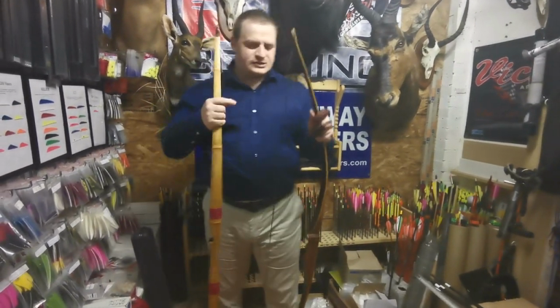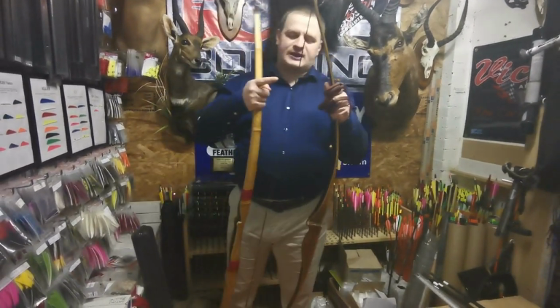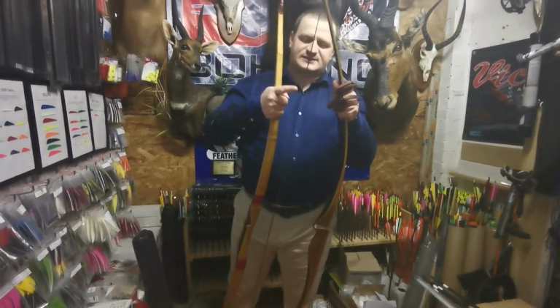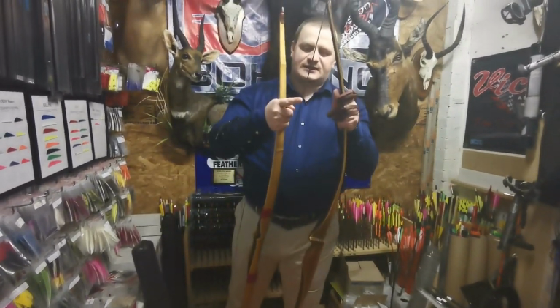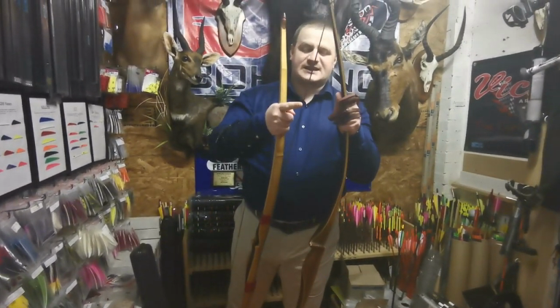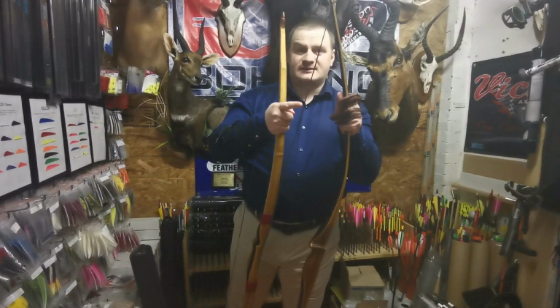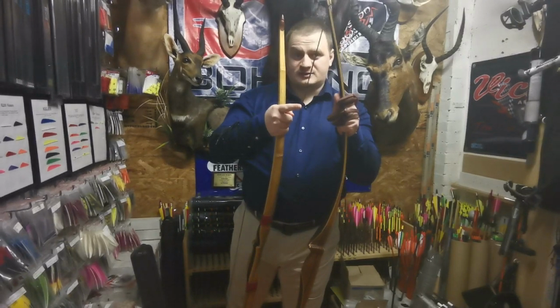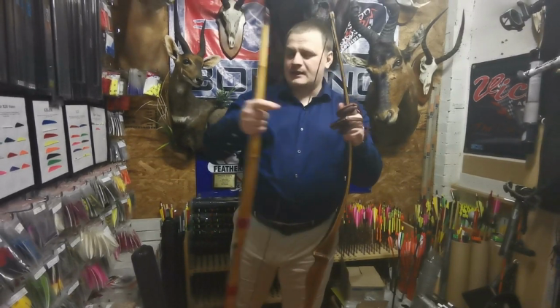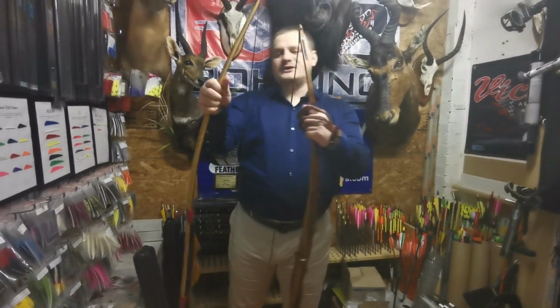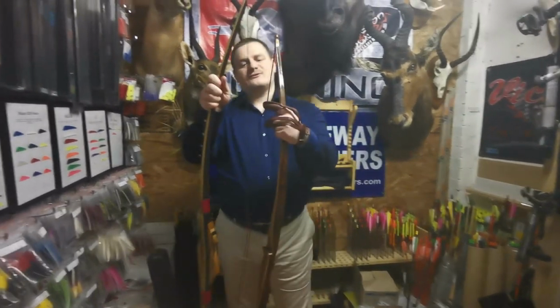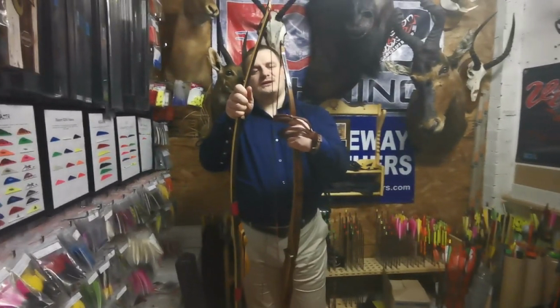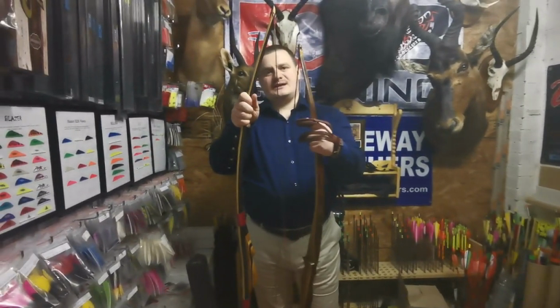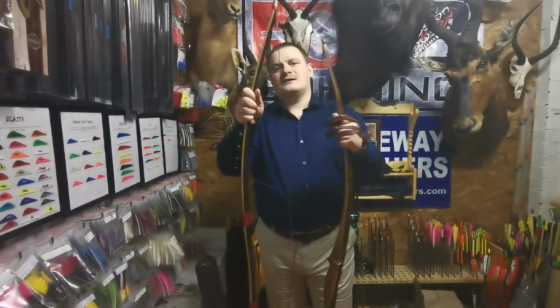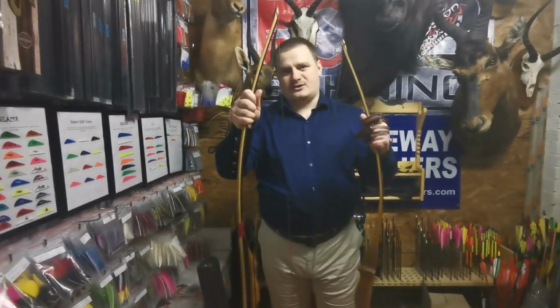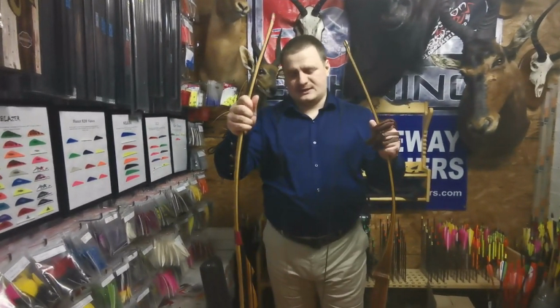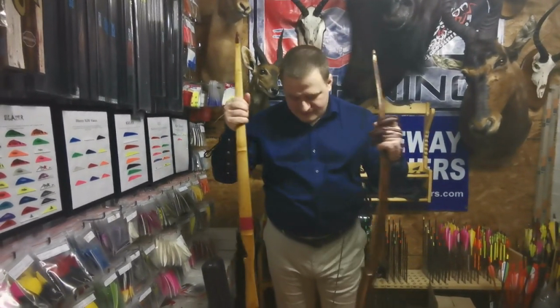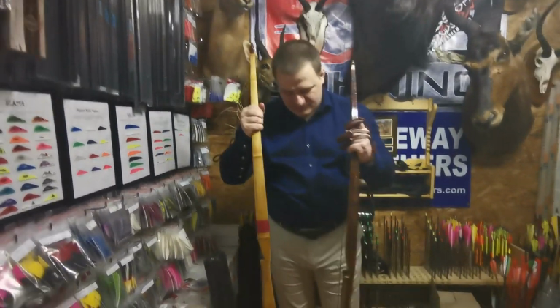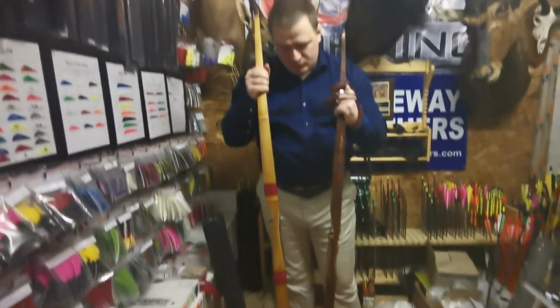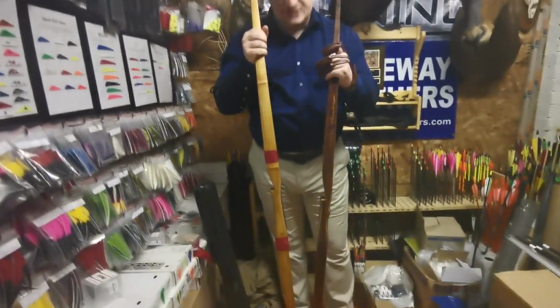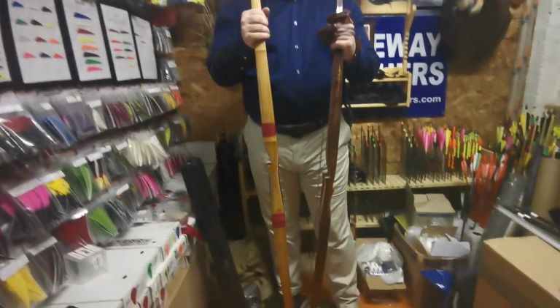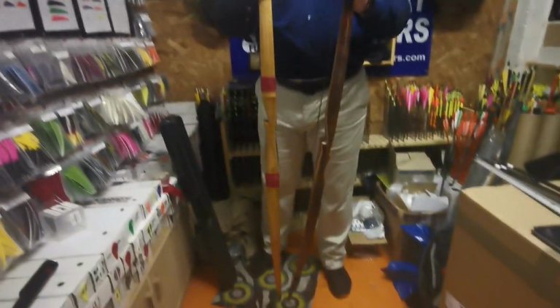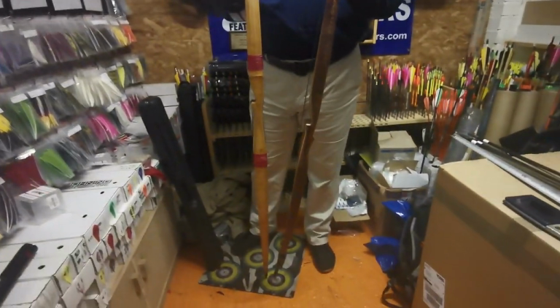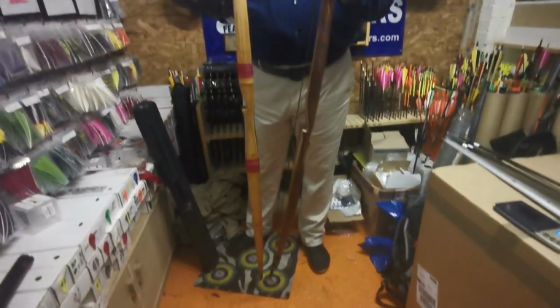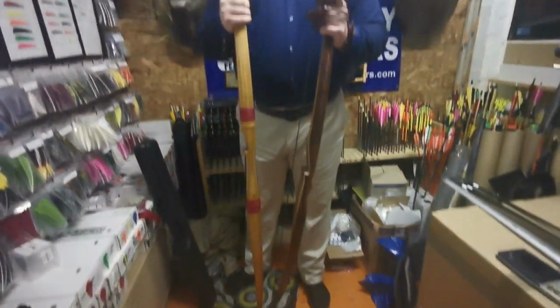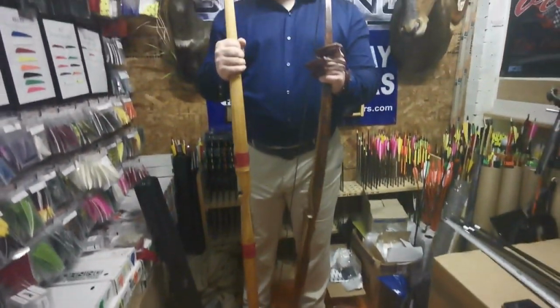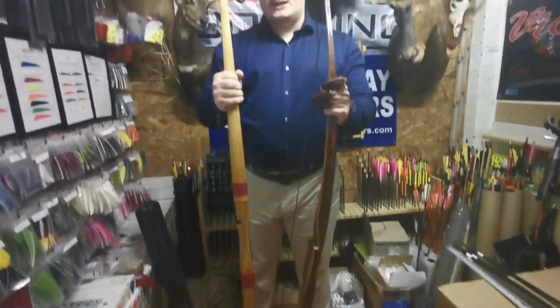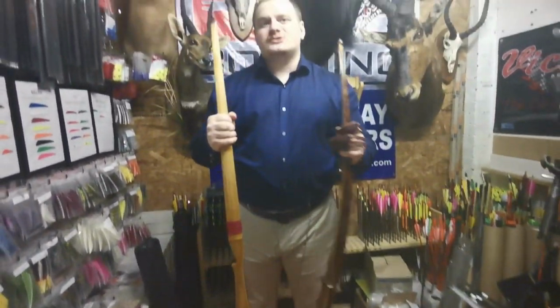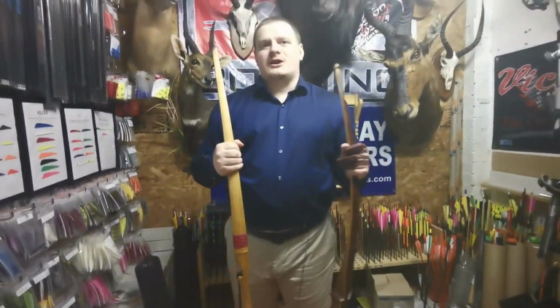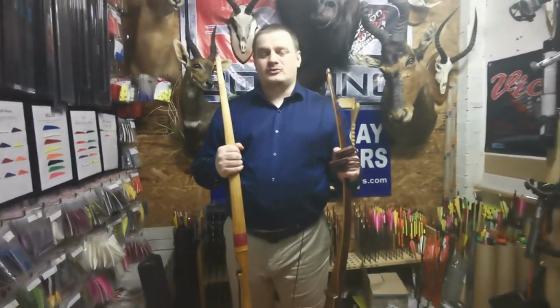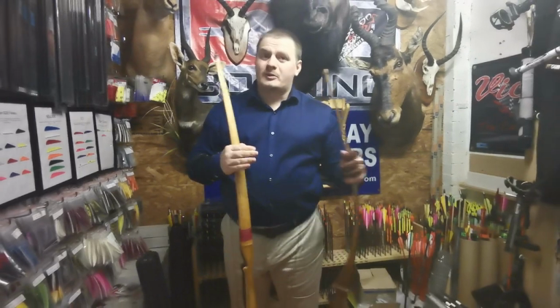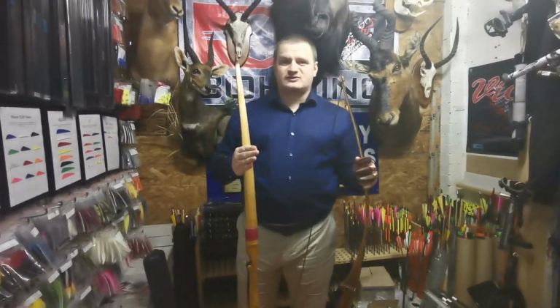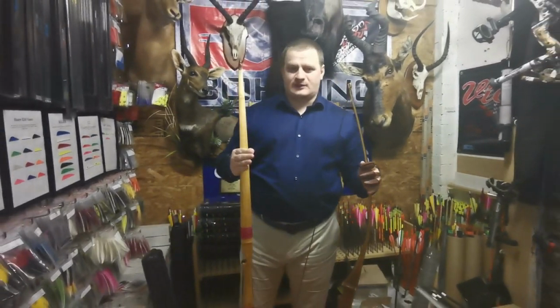This one has a 16-strand Dacron string and the other one has a 14-strand Dacron string, so it's very similar. Most traditional bows use Dacron strings anyway, which is why I wanted to use them. Normally I use Fast Fly.